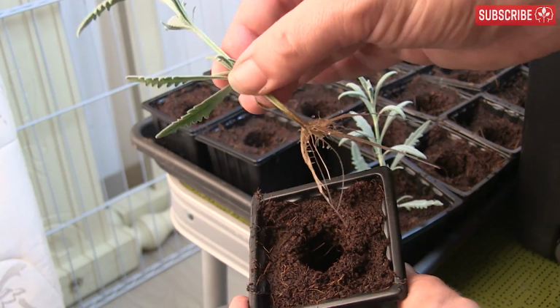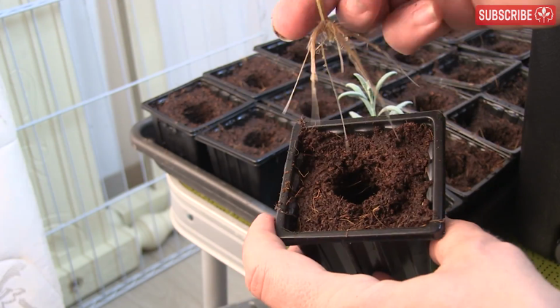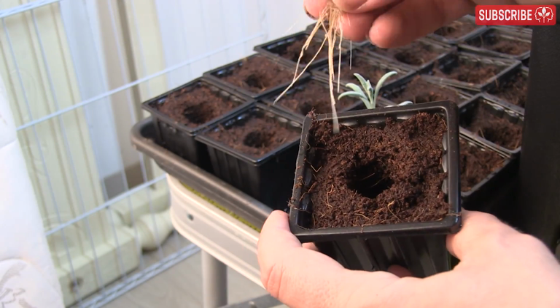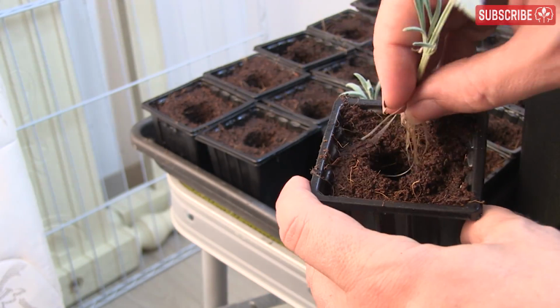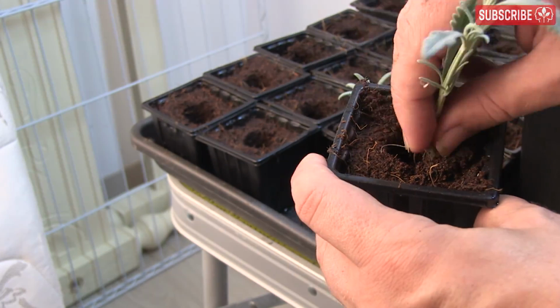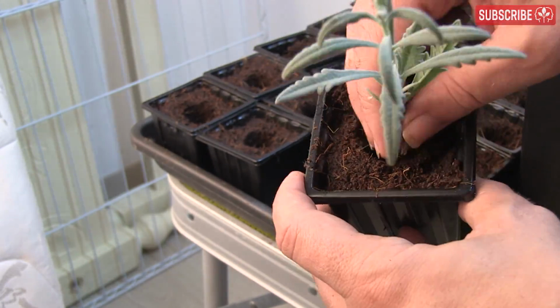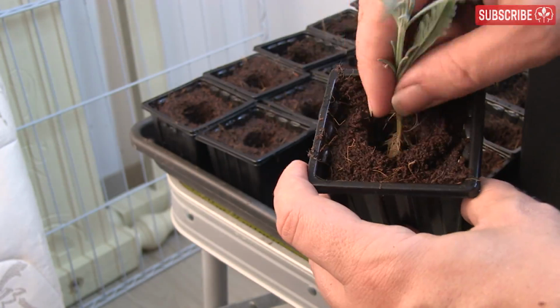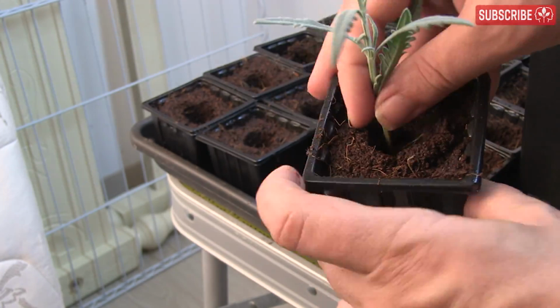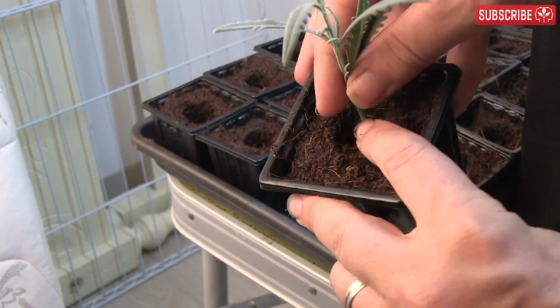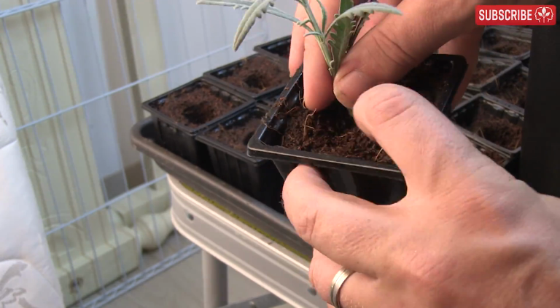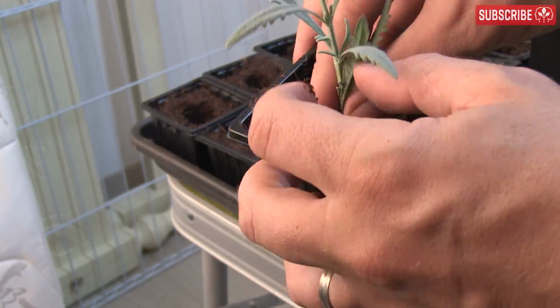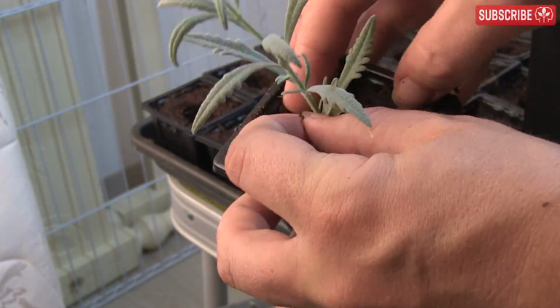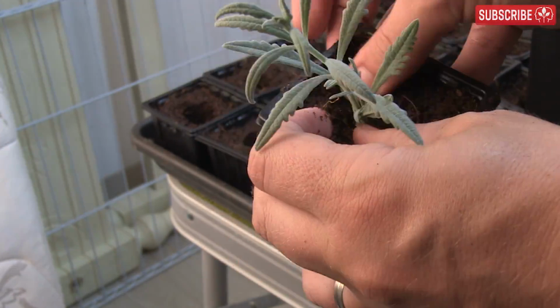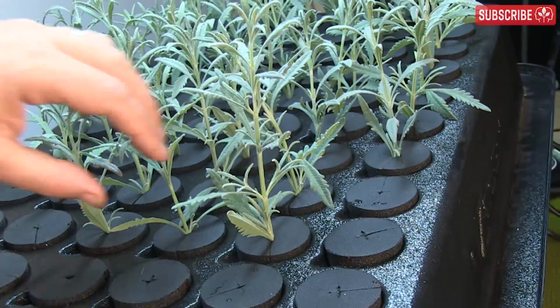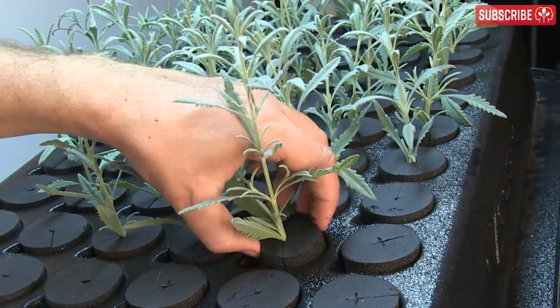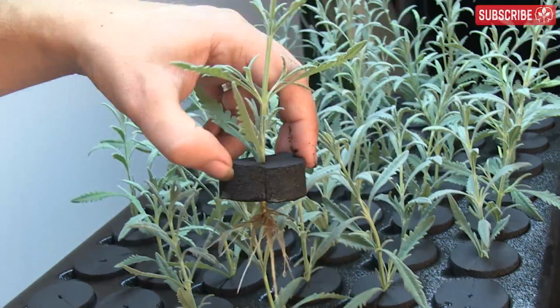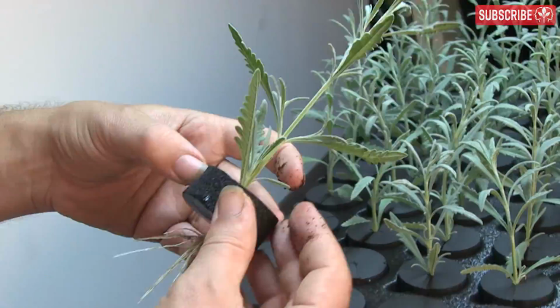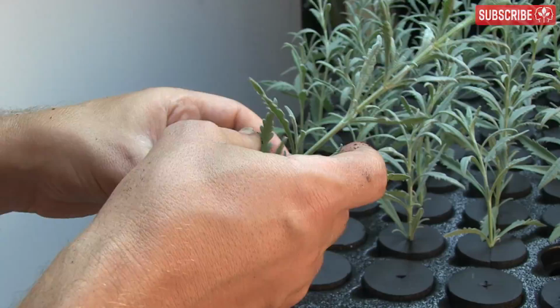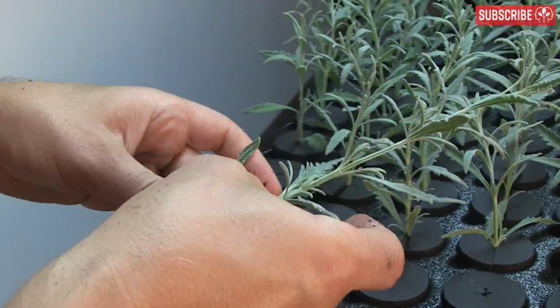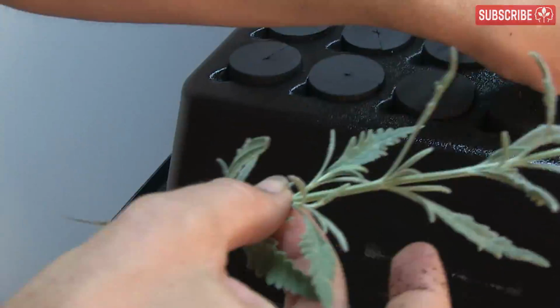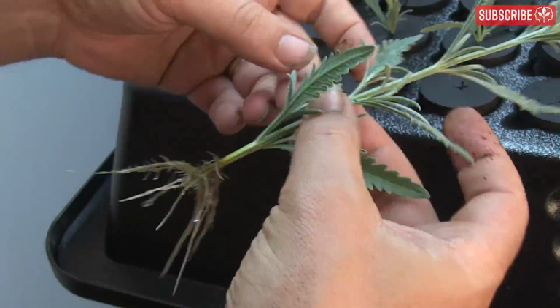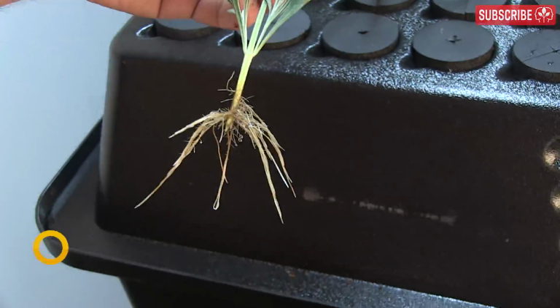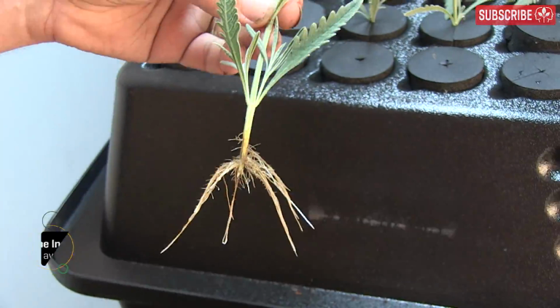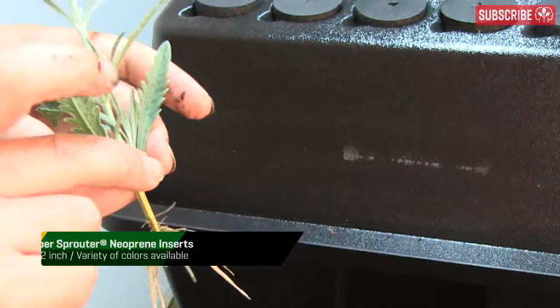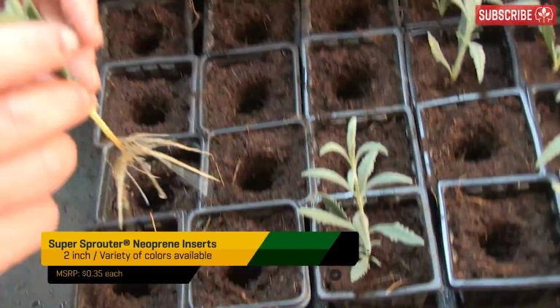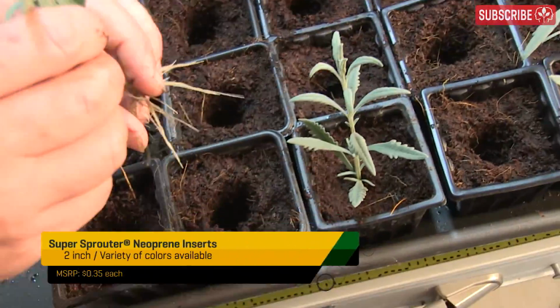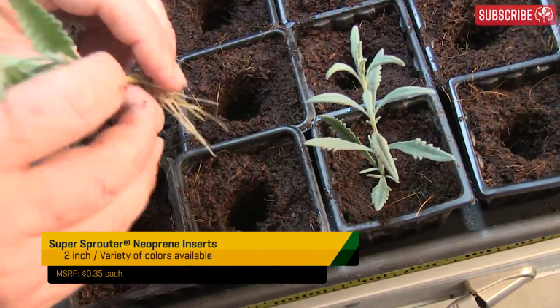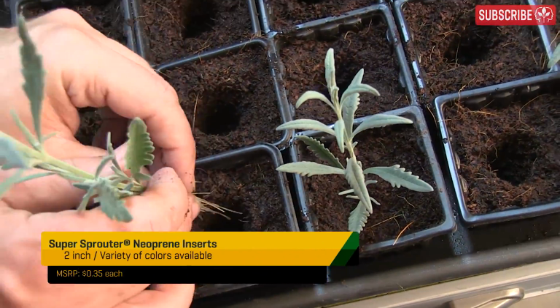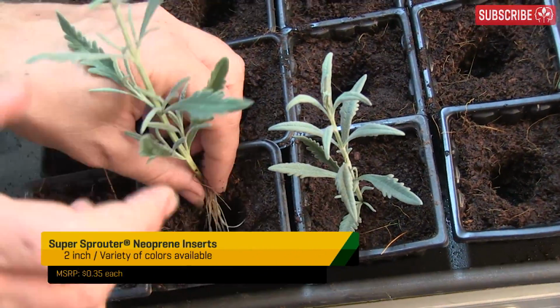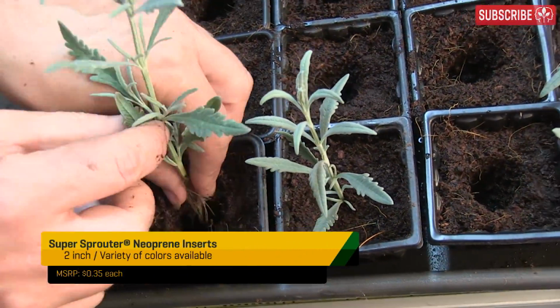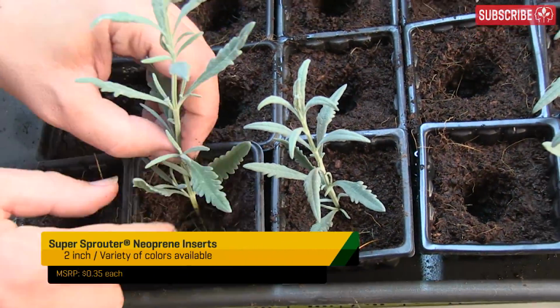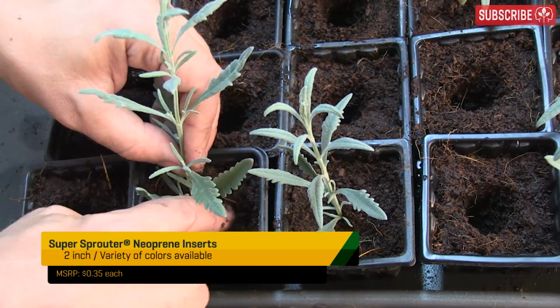Now's a good time to inoculate with mycorrhizae fungi too. Once transplanted, give them a day or two in low light to get established. Don't forget to clean all your equipment with a high concentration of hydrogen peroxide solution after each cycle, or you're running the gauntlet at risk for infections. I prefer to sterilize my neoprene pucks too, but some growers just chuck them and start with fresh ones.